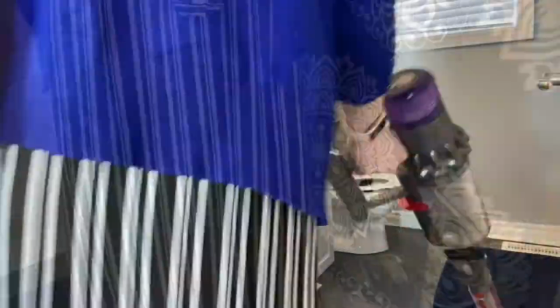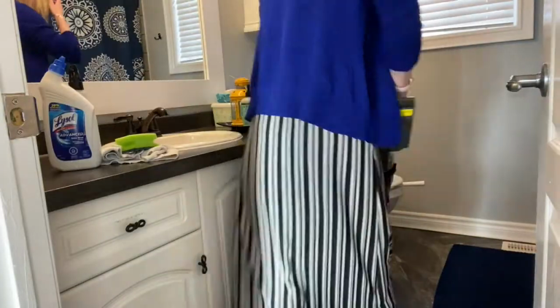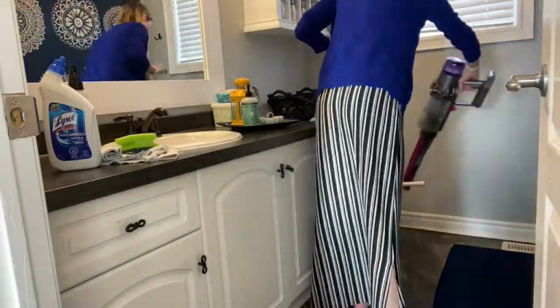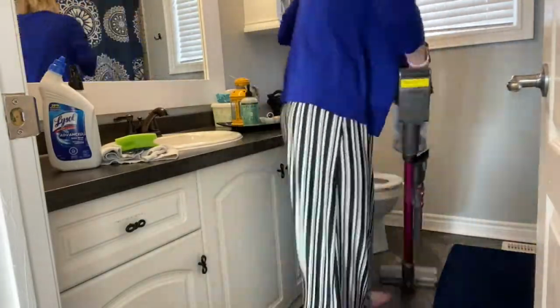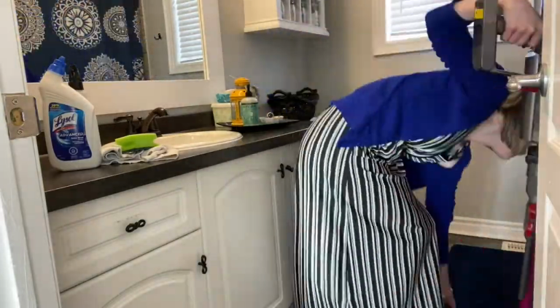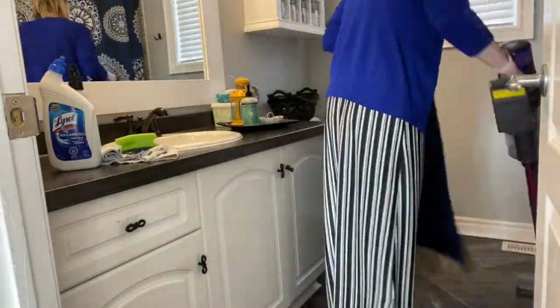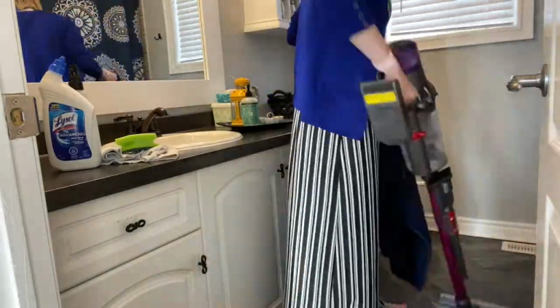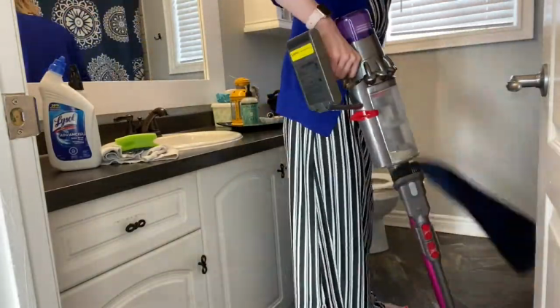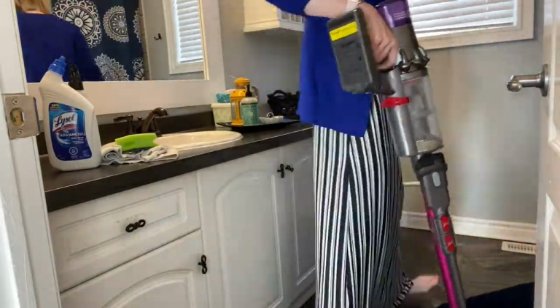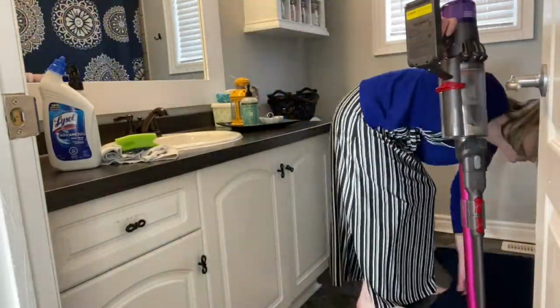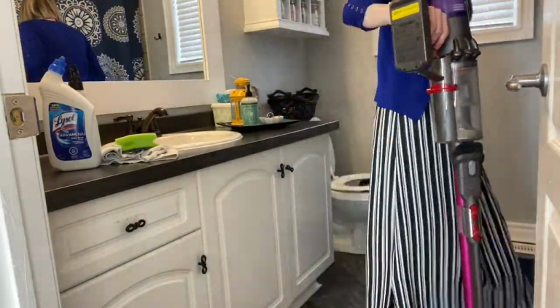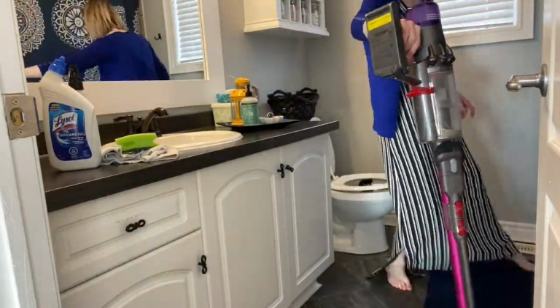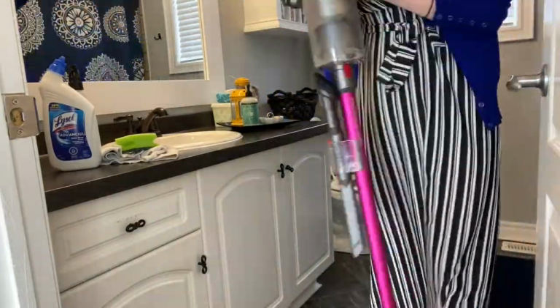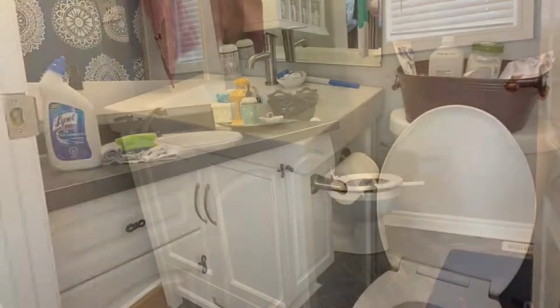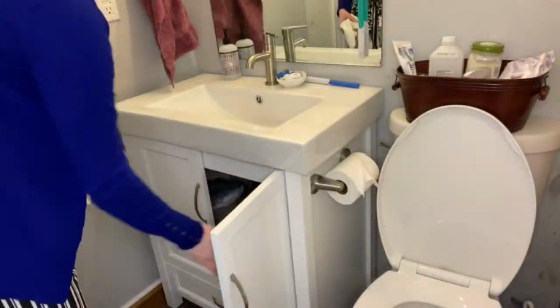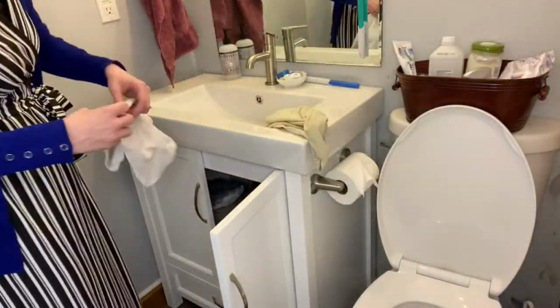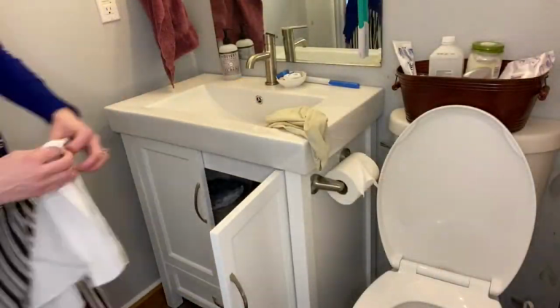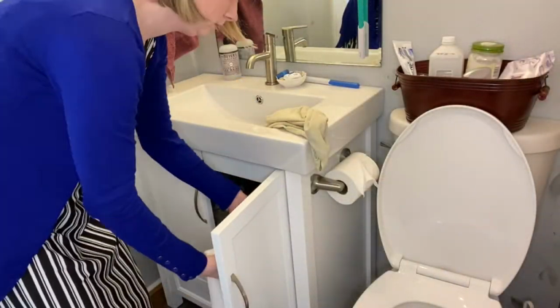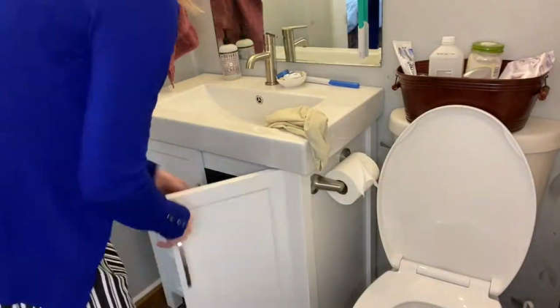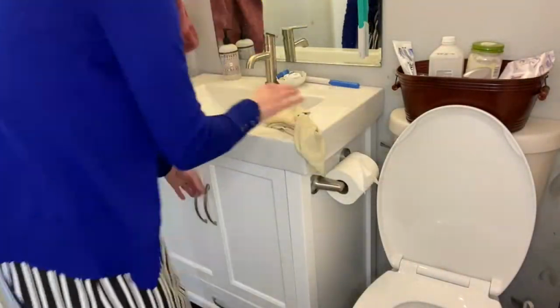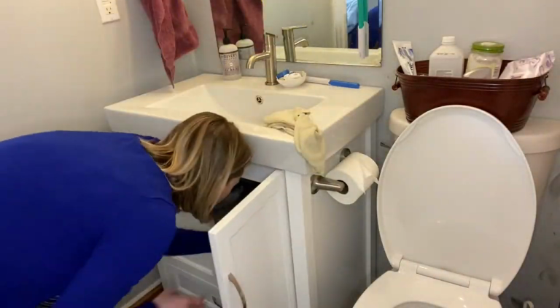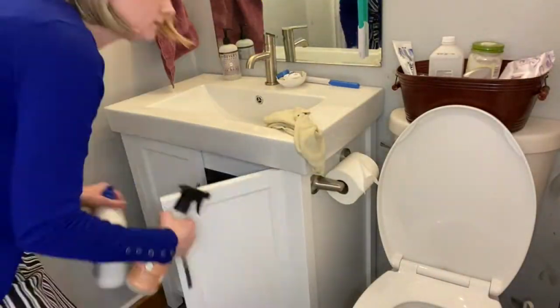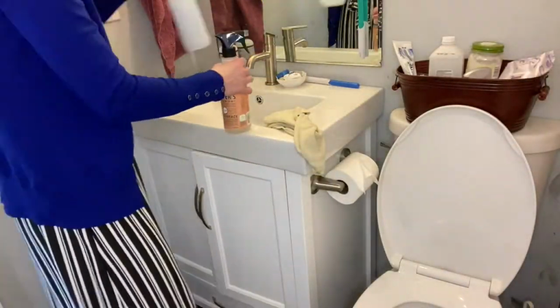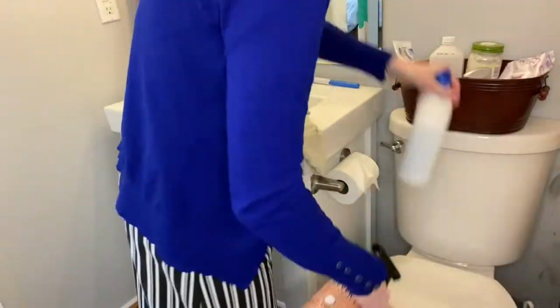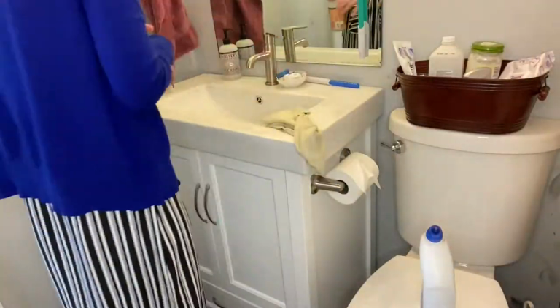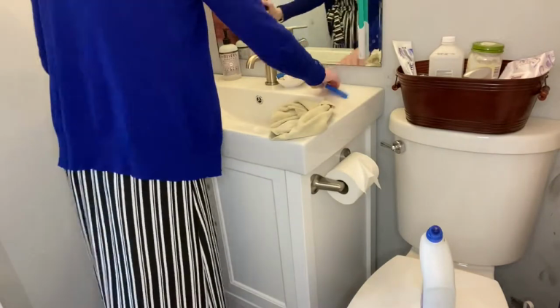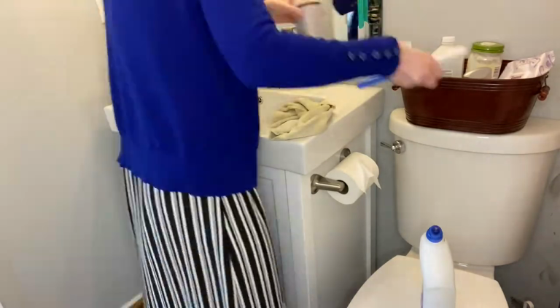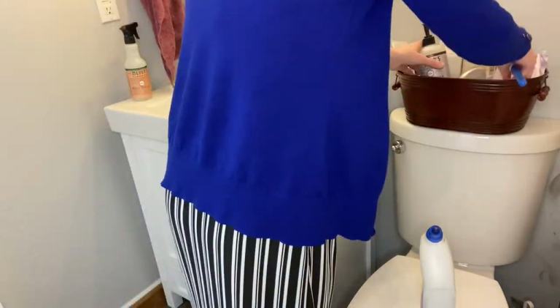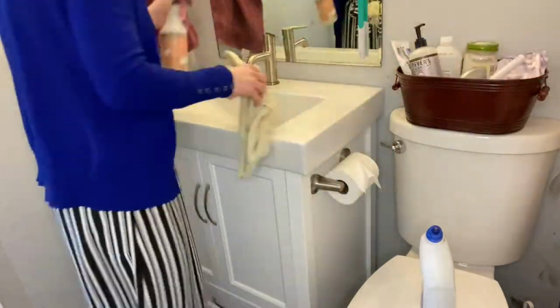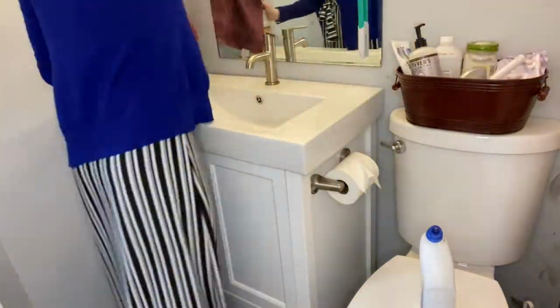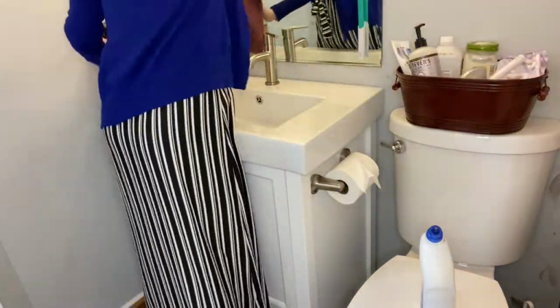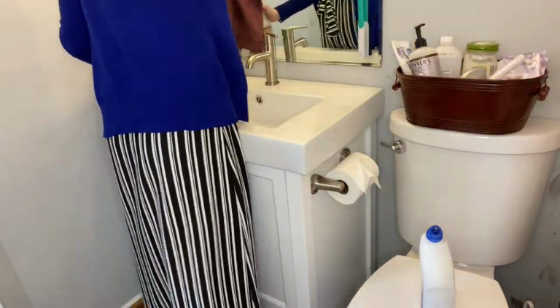After that I take the vacuum through and do a really quick vacuum just to get the debris off the floor, and then I'm done in our bathroom. Same thing — I do everything the same: I clean off the counters and mirrors and then move on to the toilet.